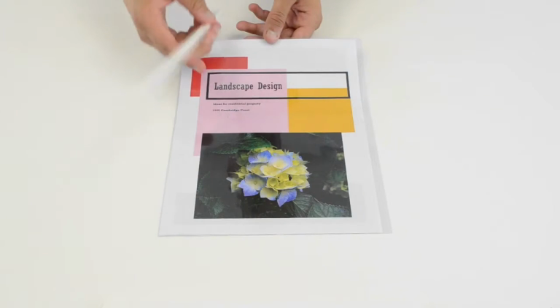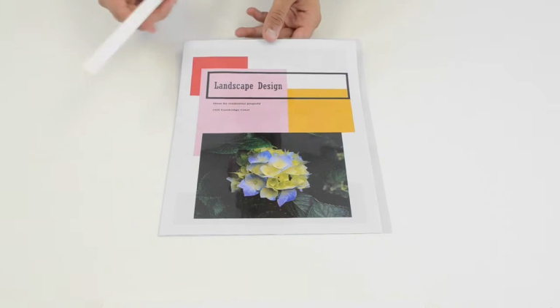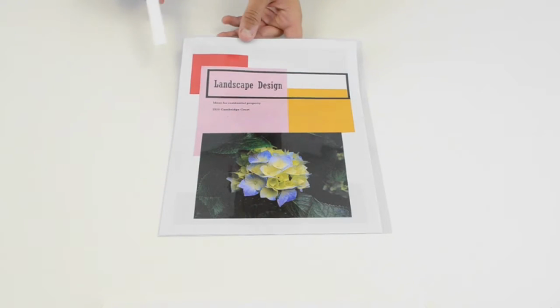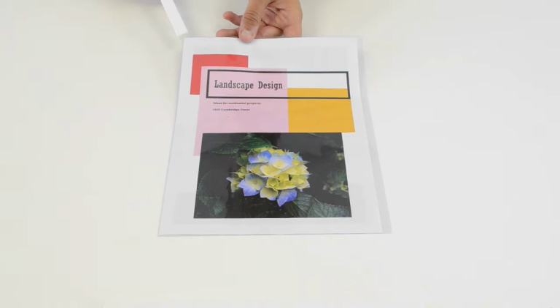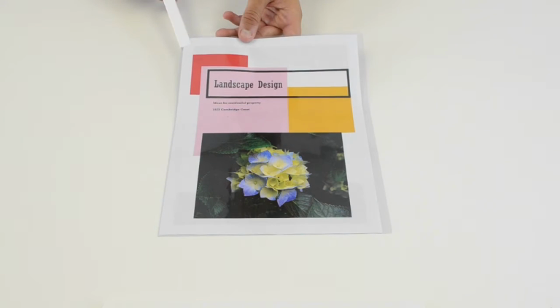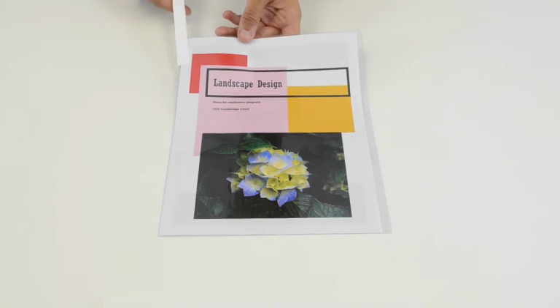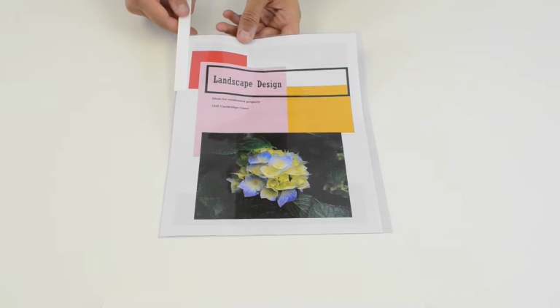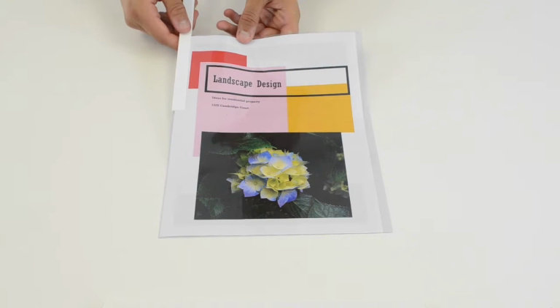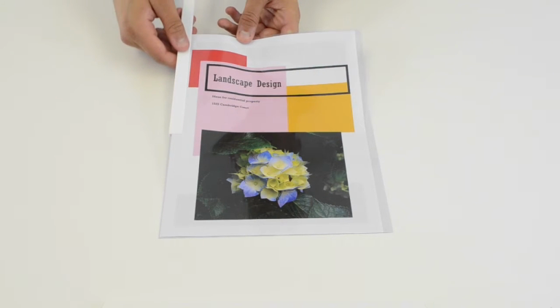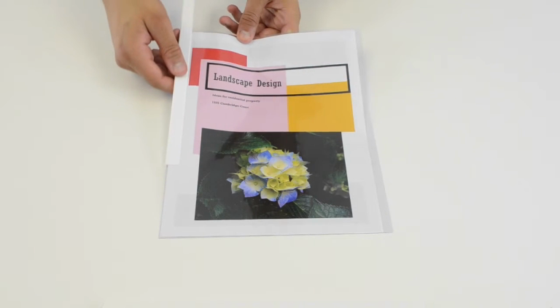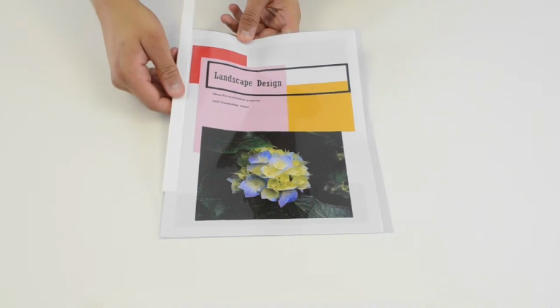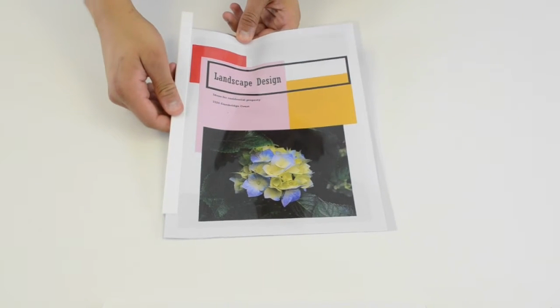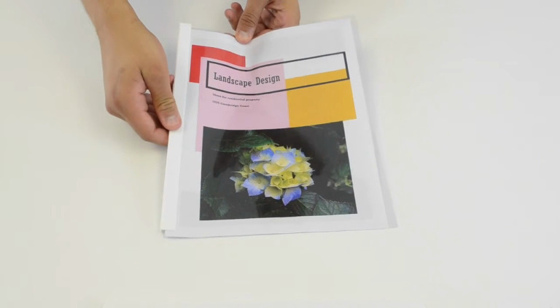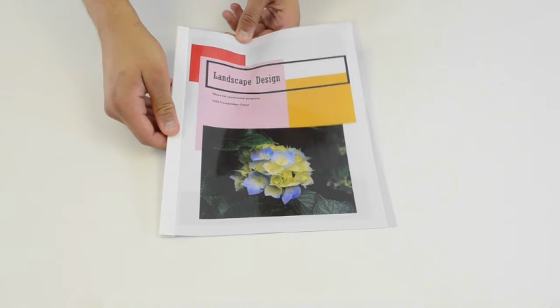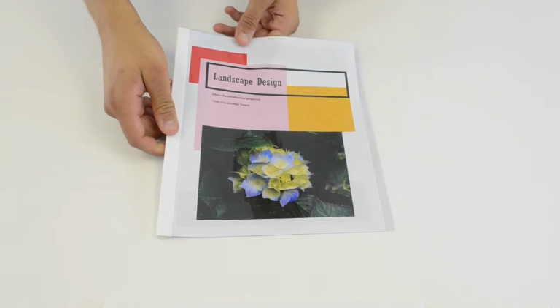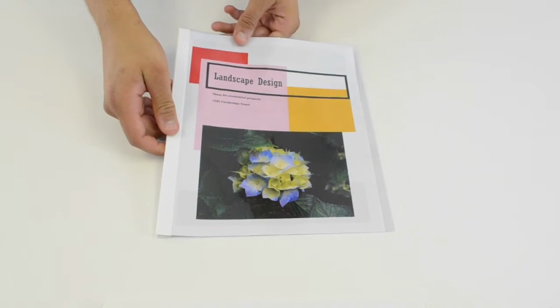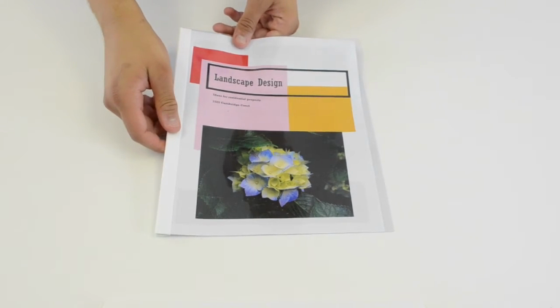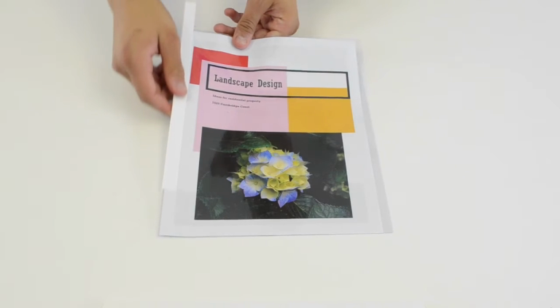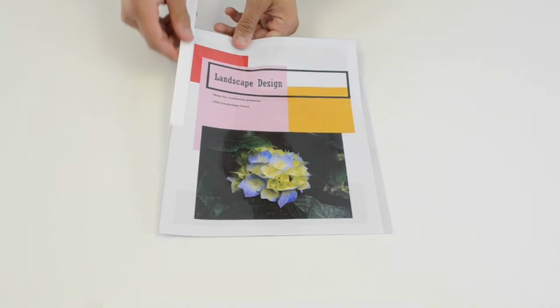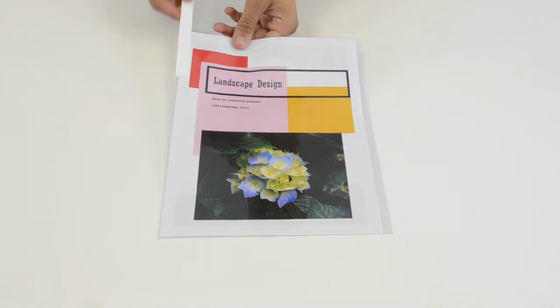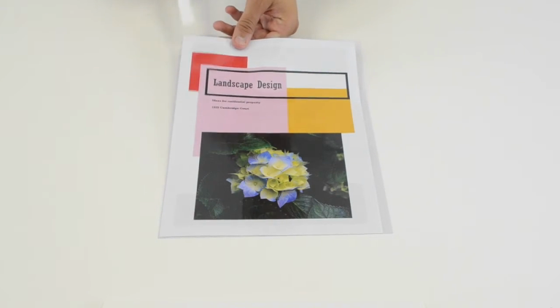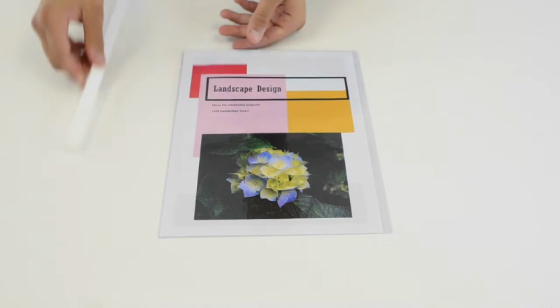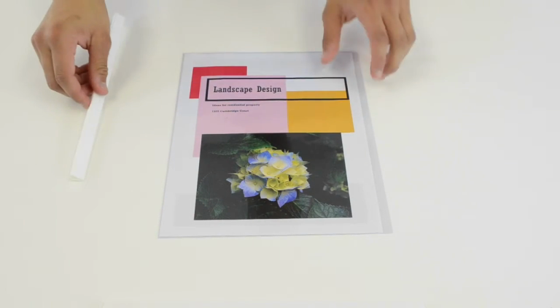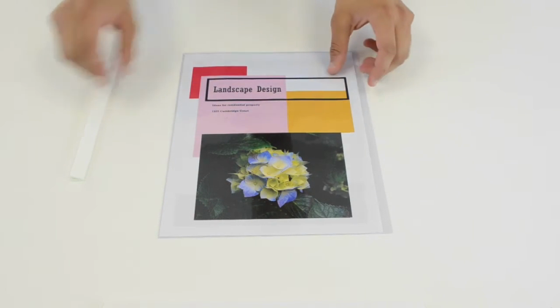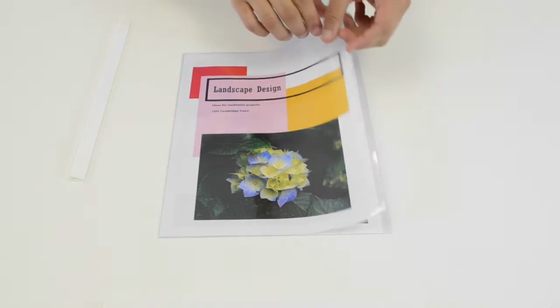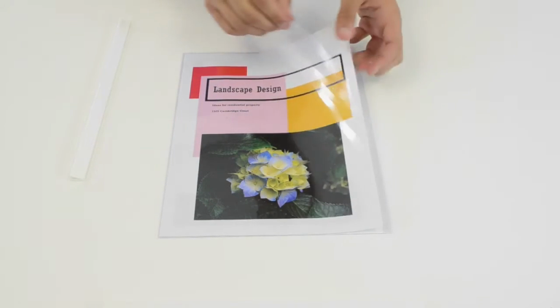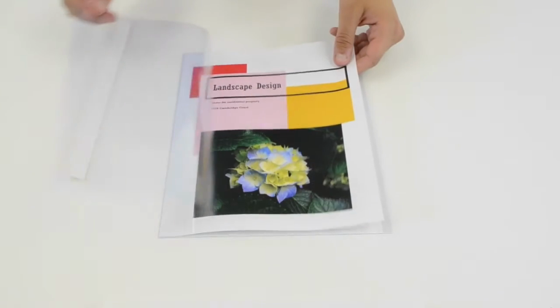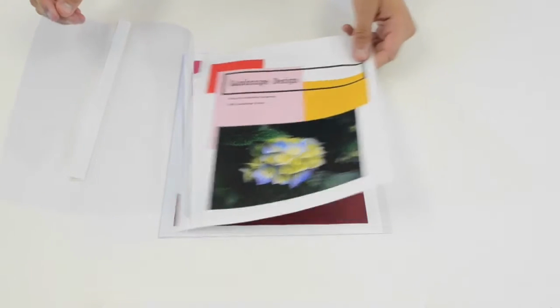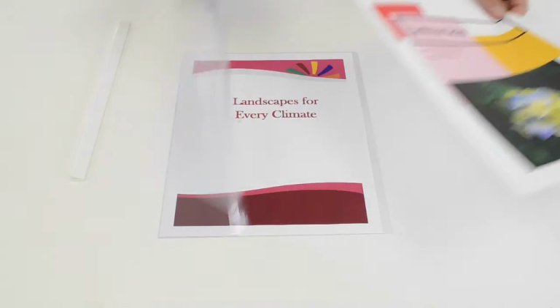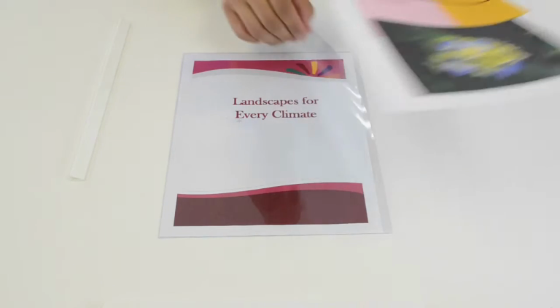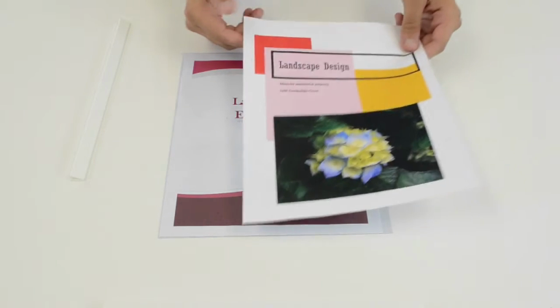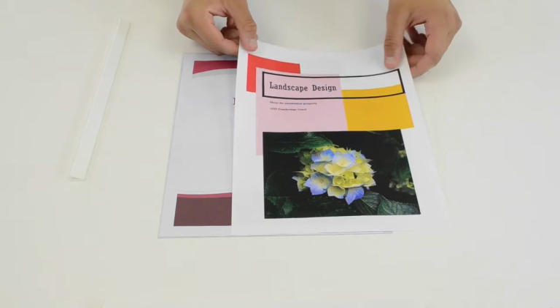To slide on the binding bar, insert the sealed edge of your report cover into the bar and slide it down until it is completely on. Because the bars slide on and off, it's easy to add or remove pages to a report, or to open the cover if you need to photocopy the pages inside.